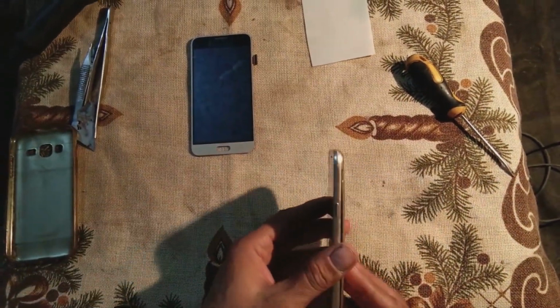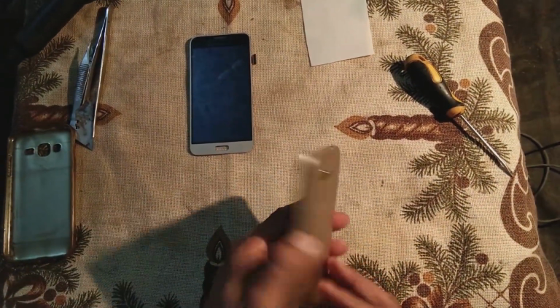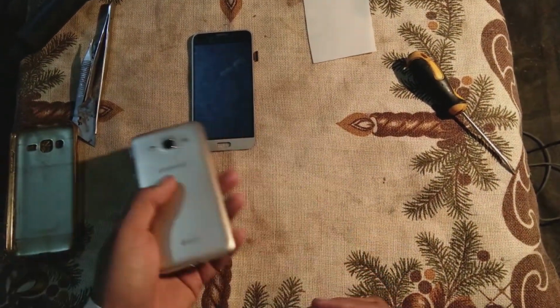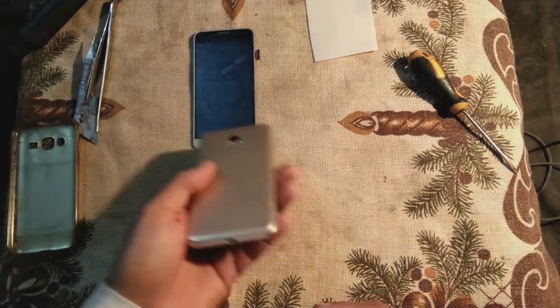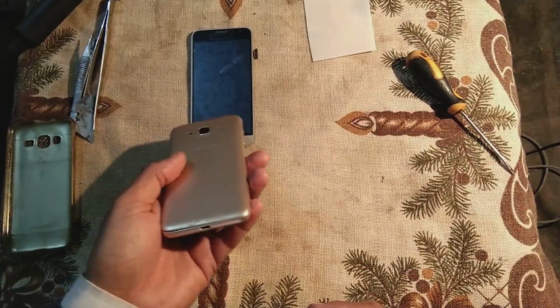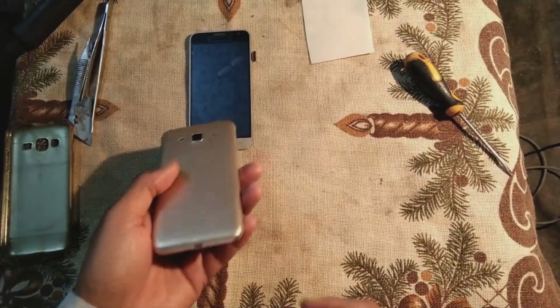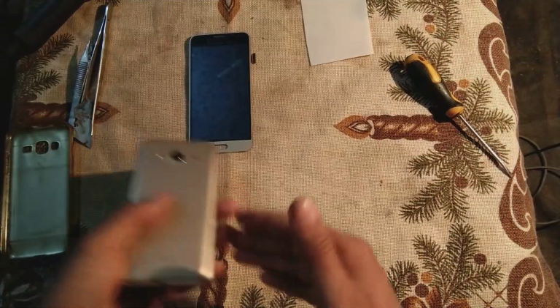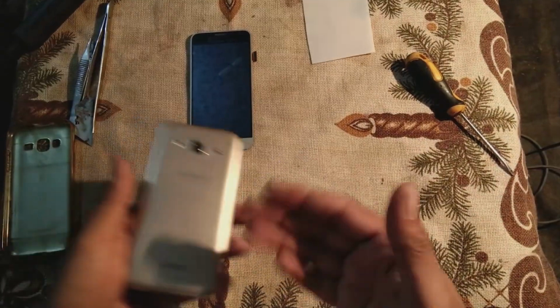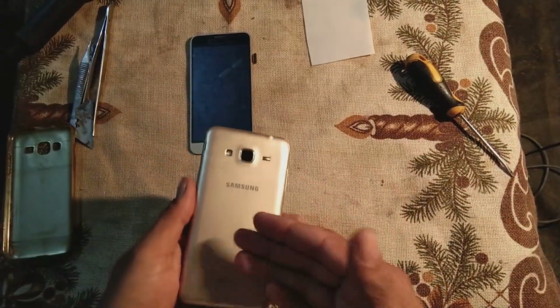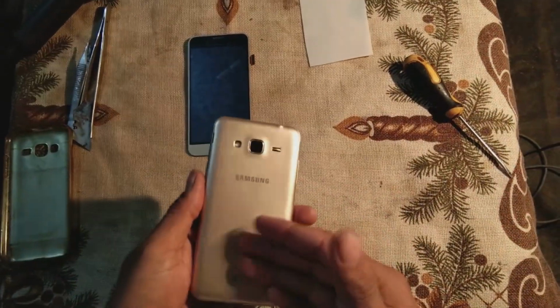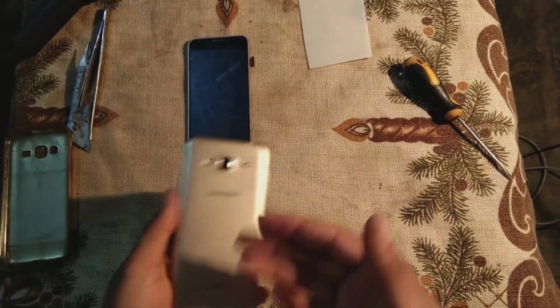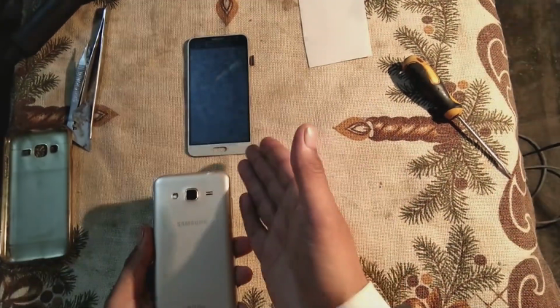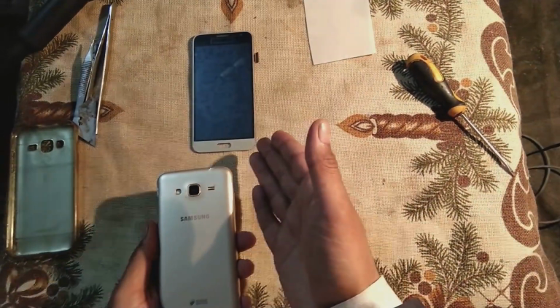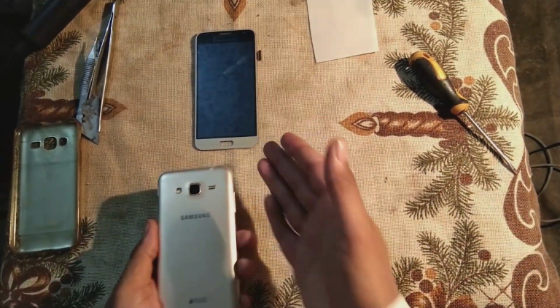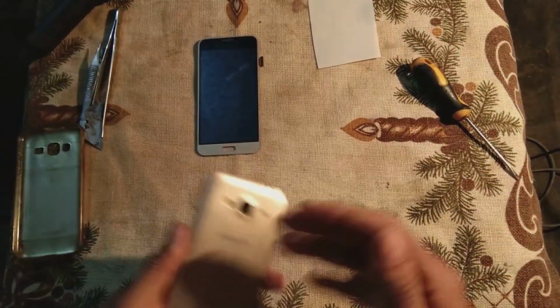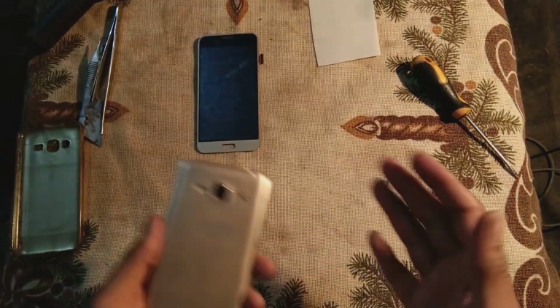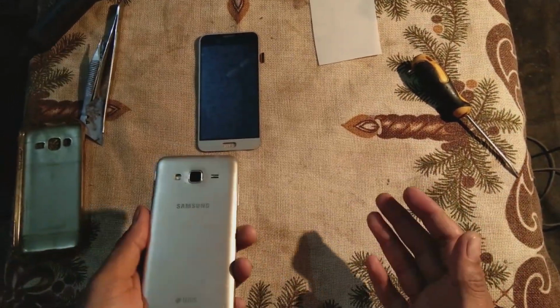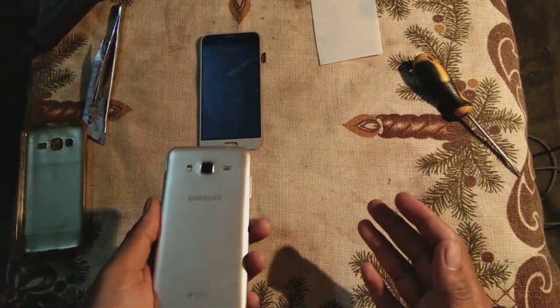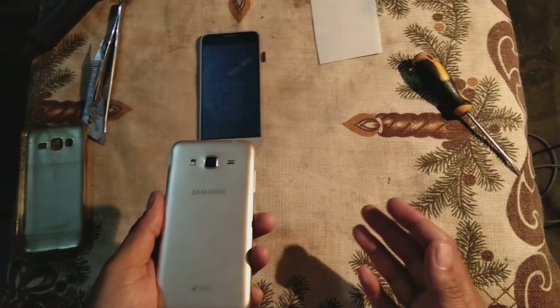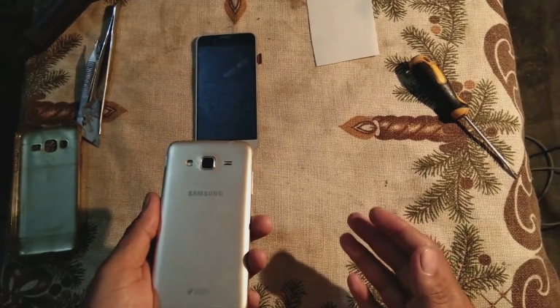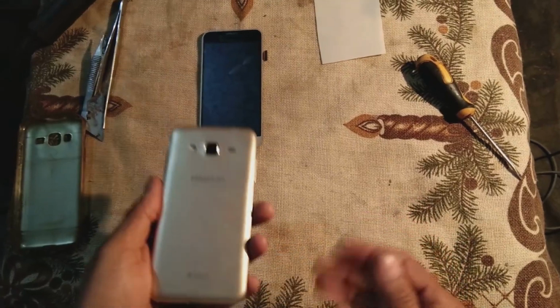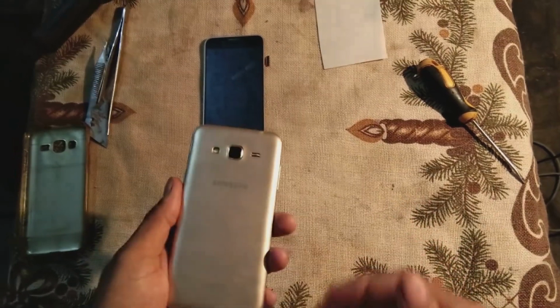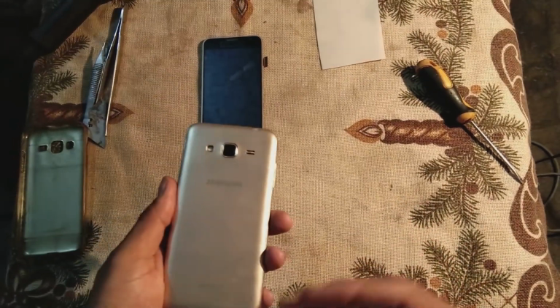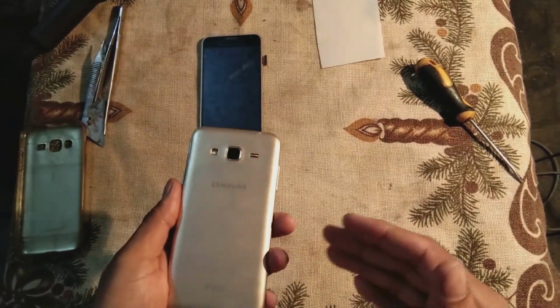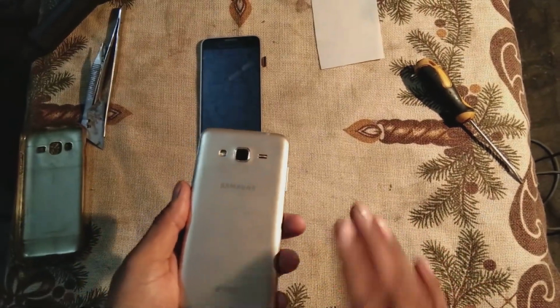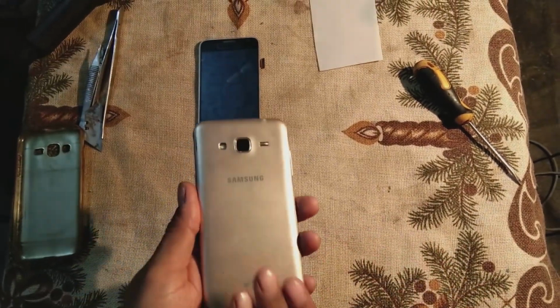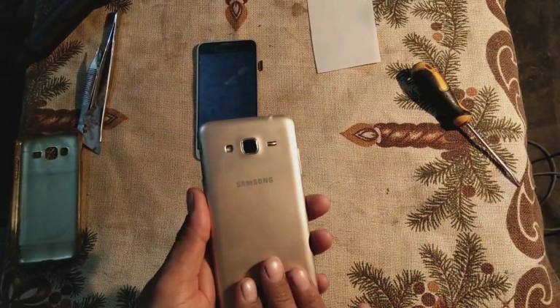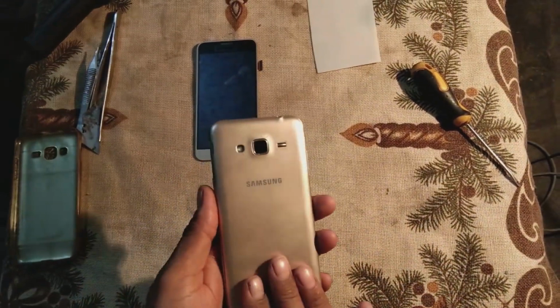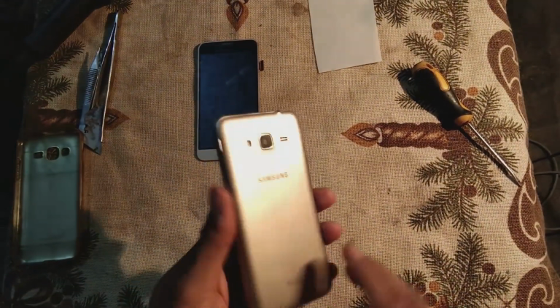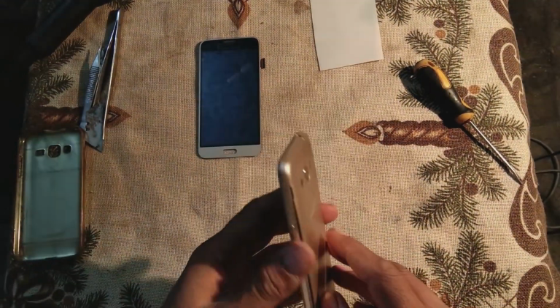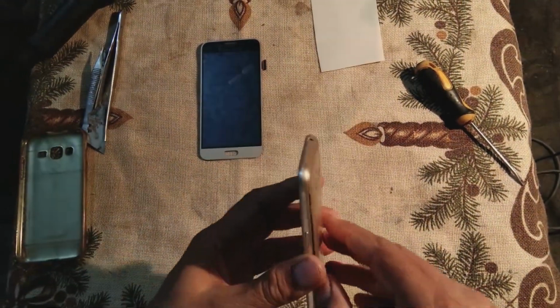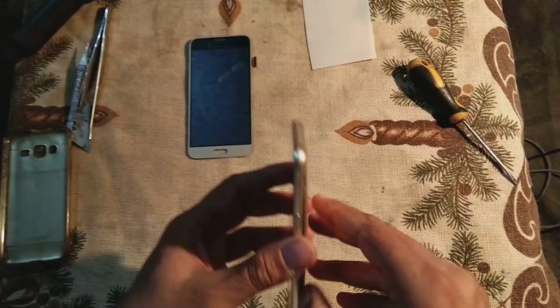We are going to test this device with the replacement panel to see either it is working or not. If it works, then in another video I will show you the whole replacement process.